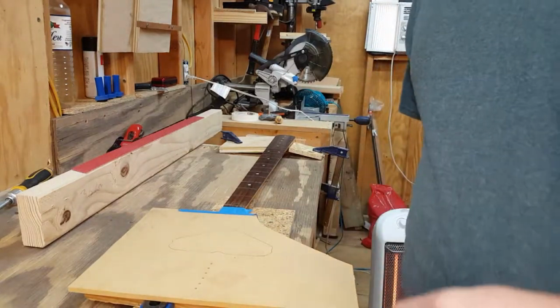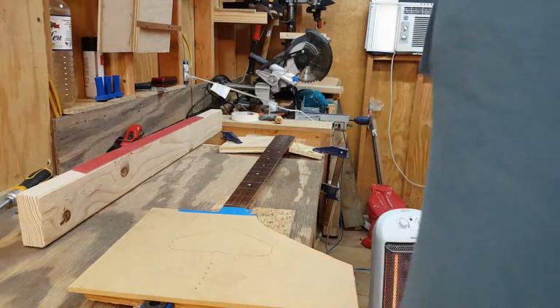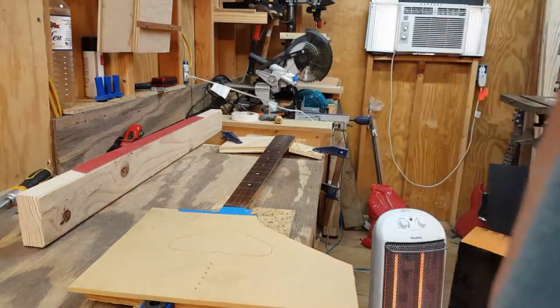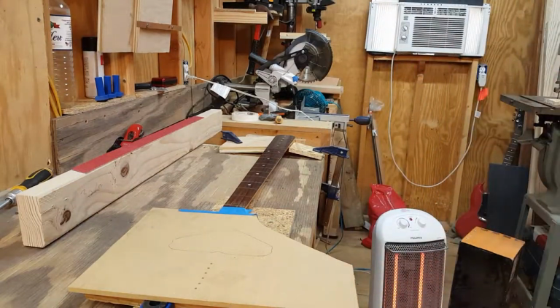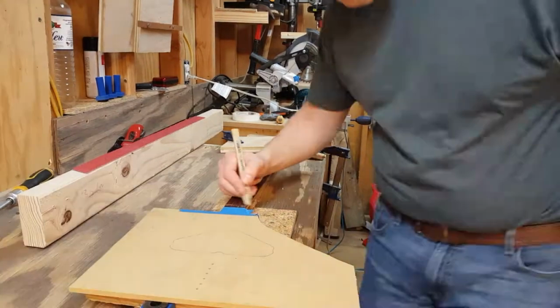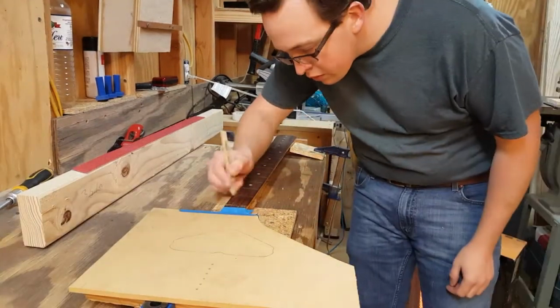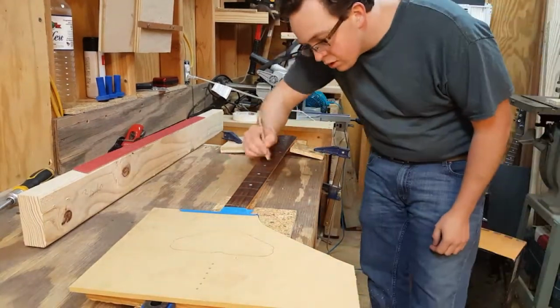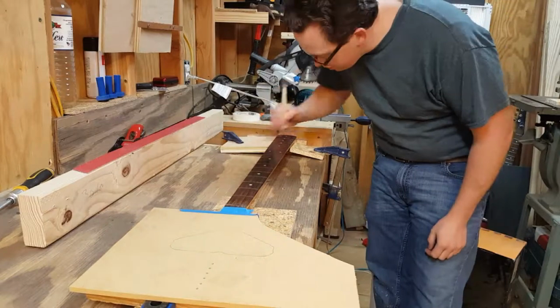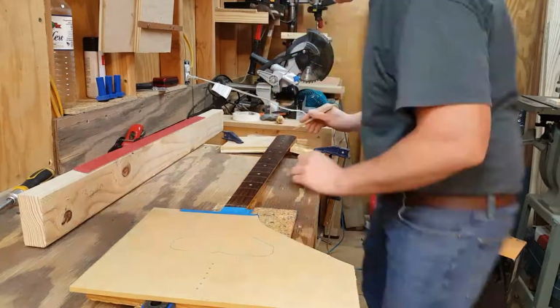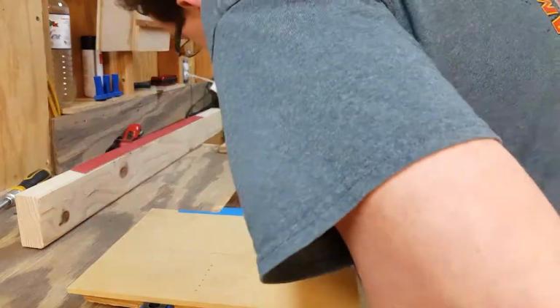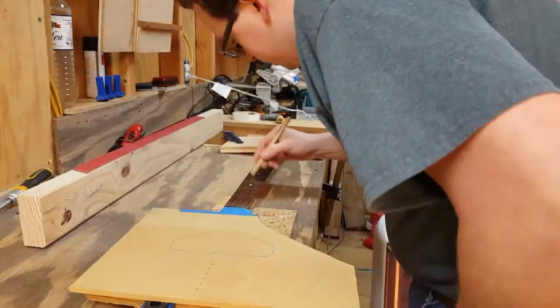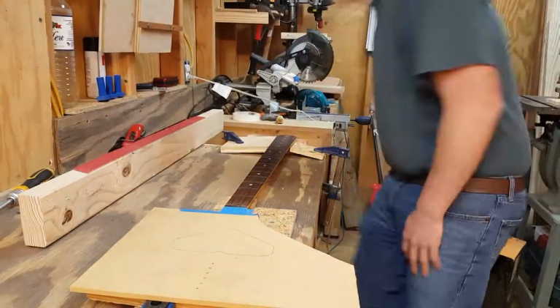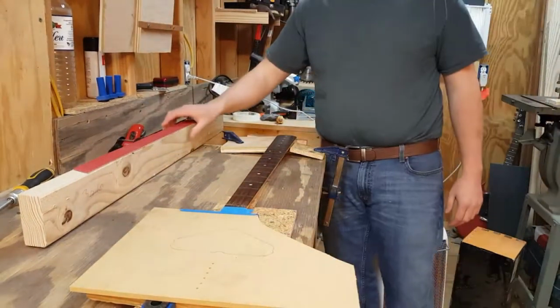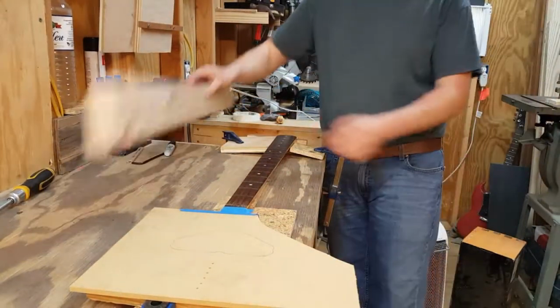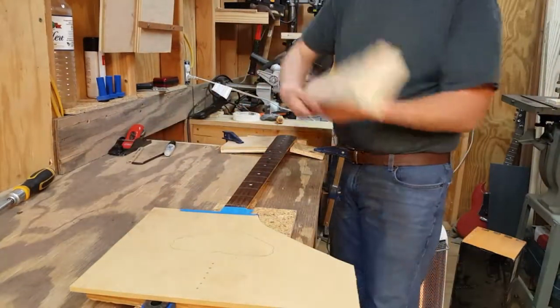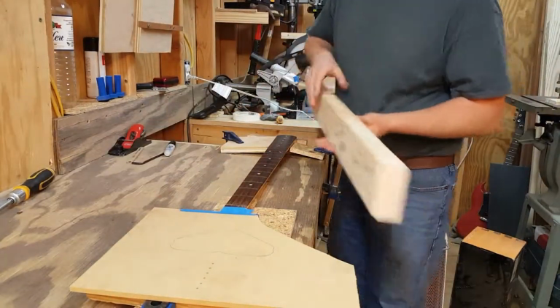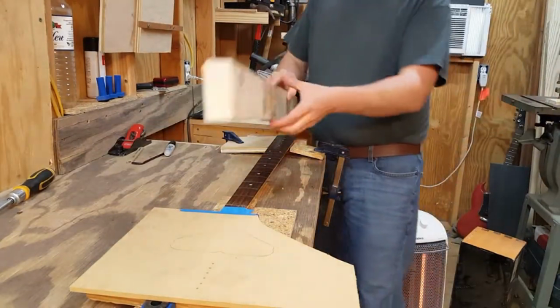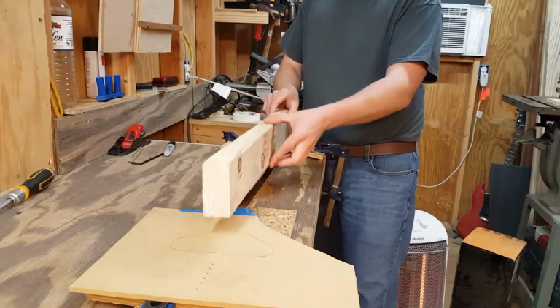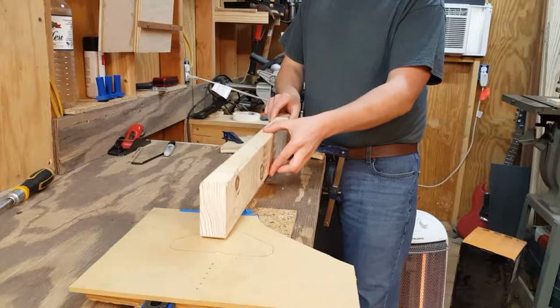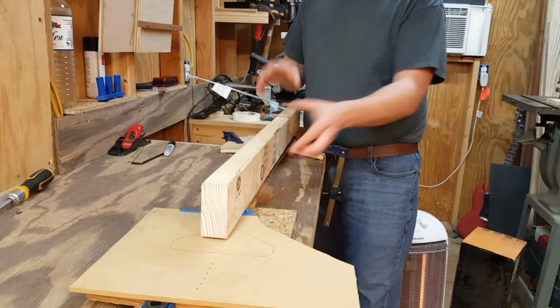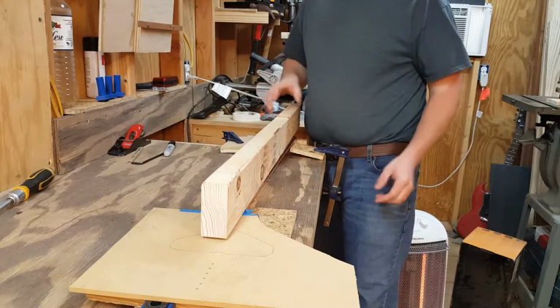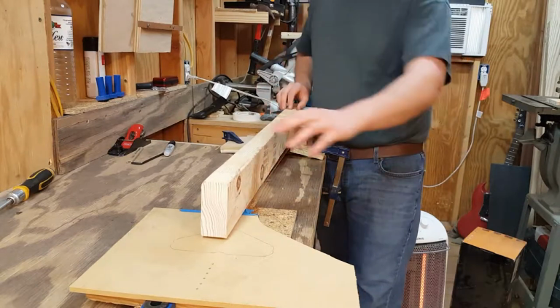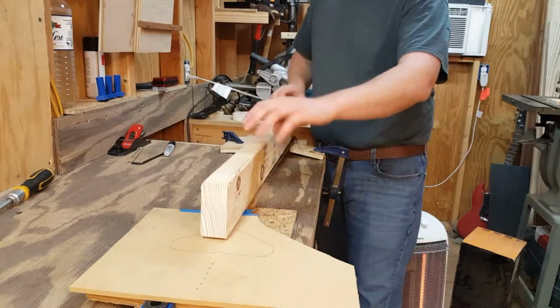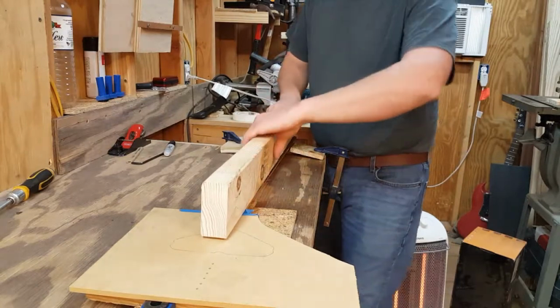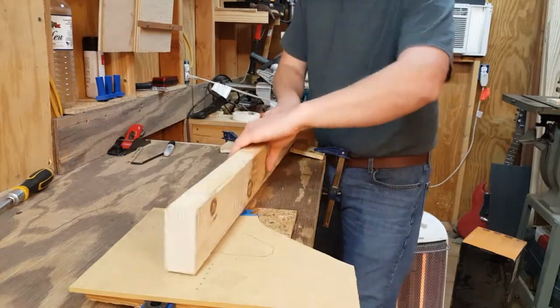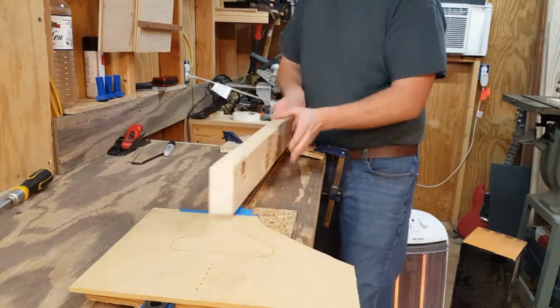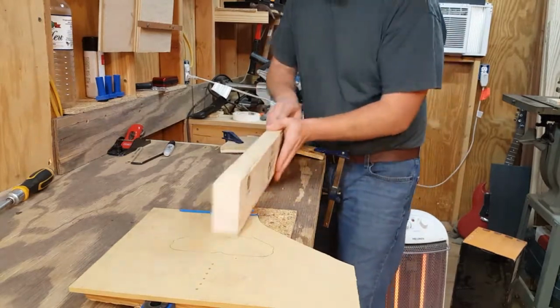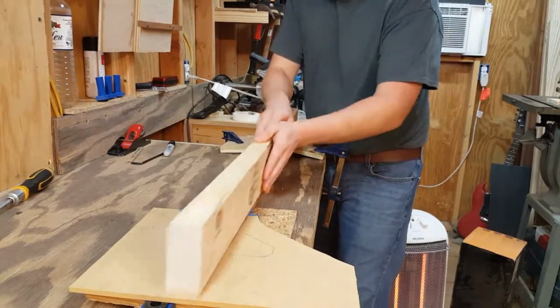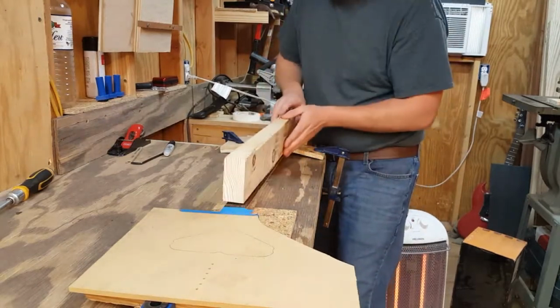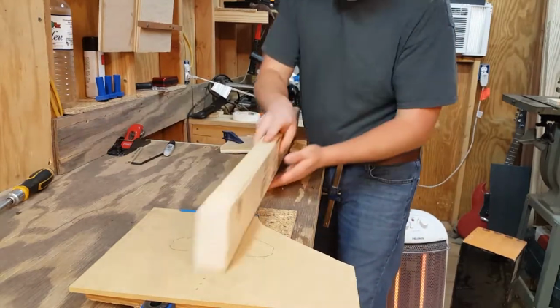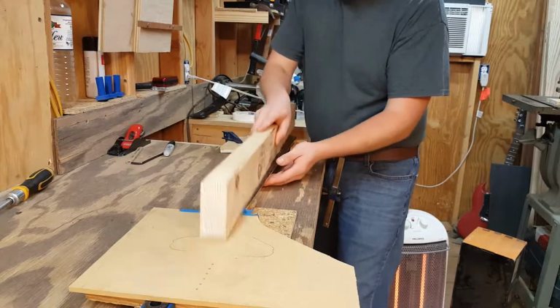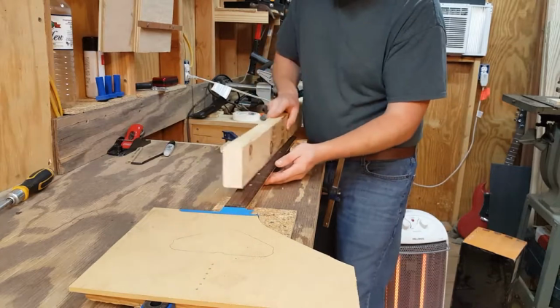It's time for surgery. I'm marking with a pencil everywhere on the fingerboard so I can tell where my leveling beam is going to contact. I've got the beam with a 36-grit sanding belt cut and attached to the bottom of it.